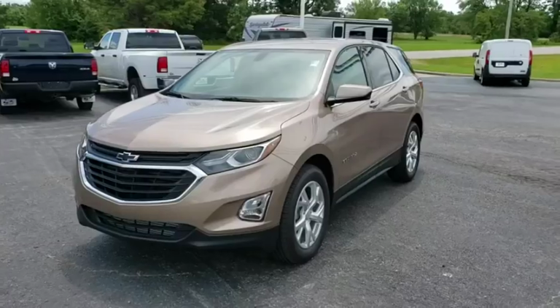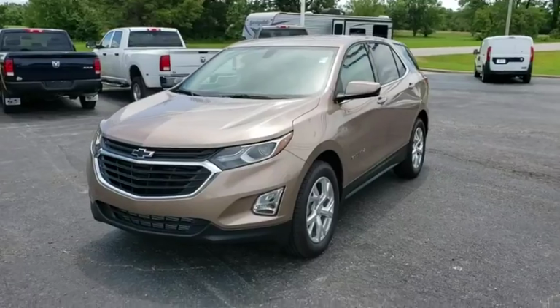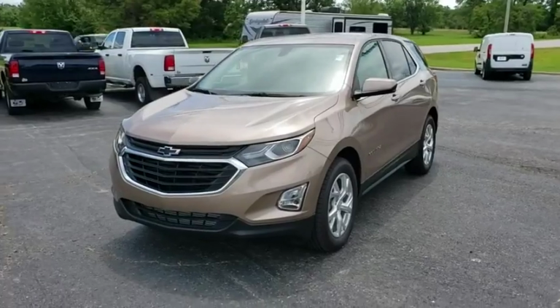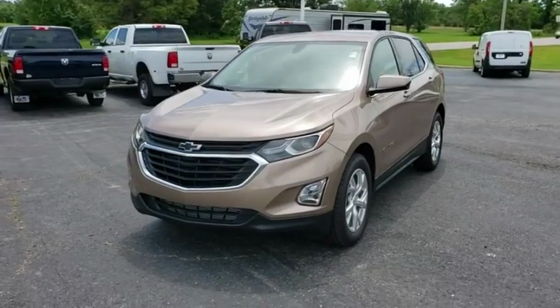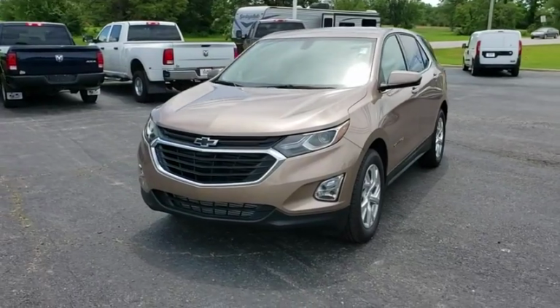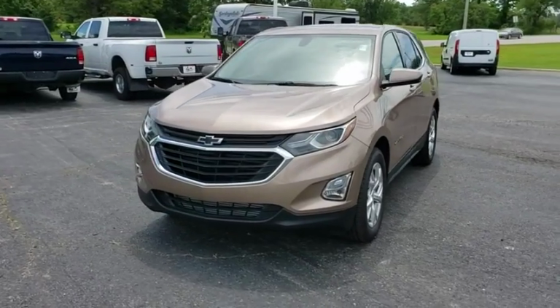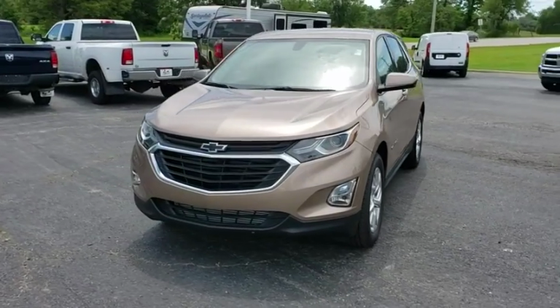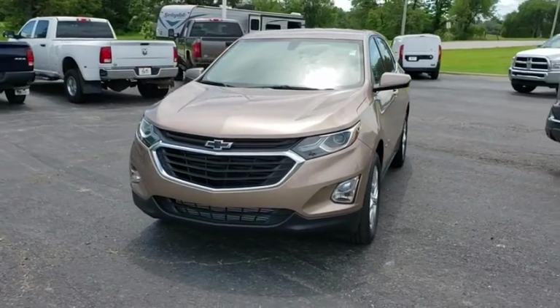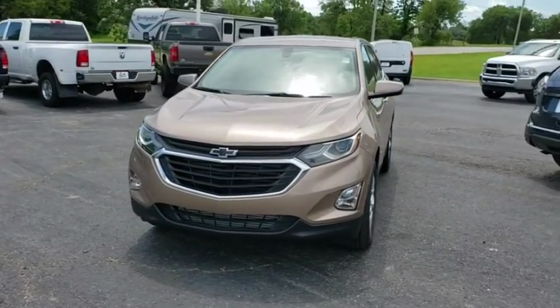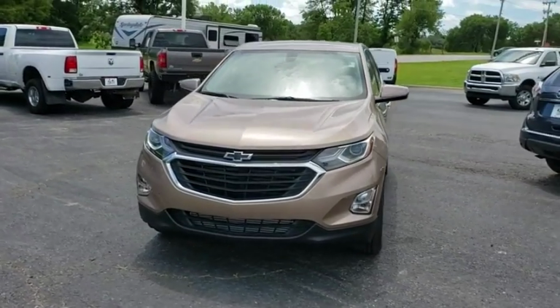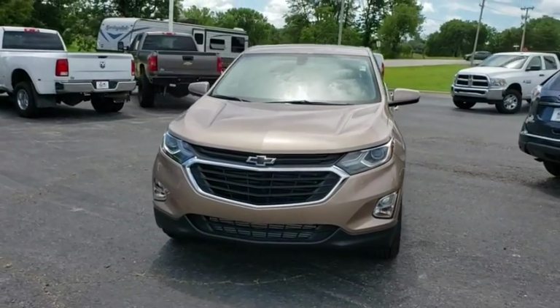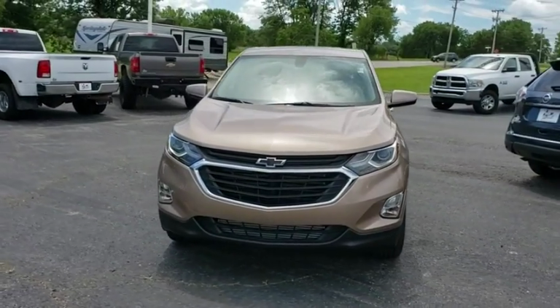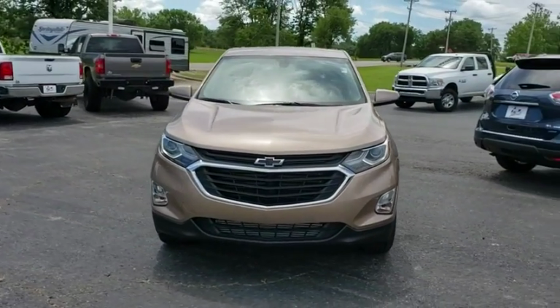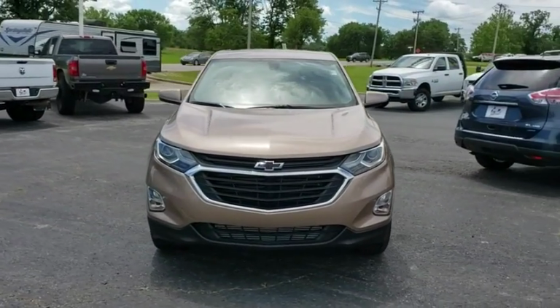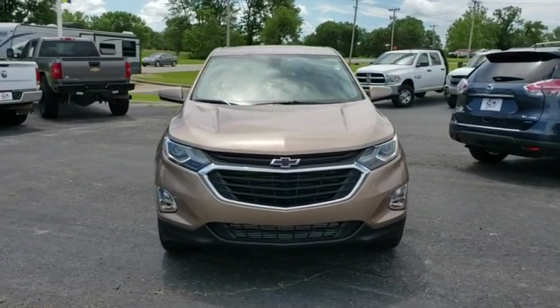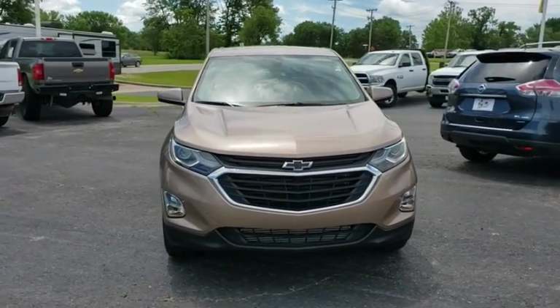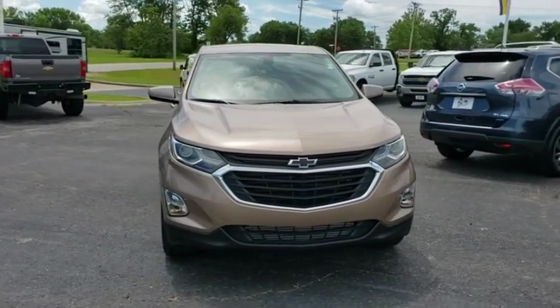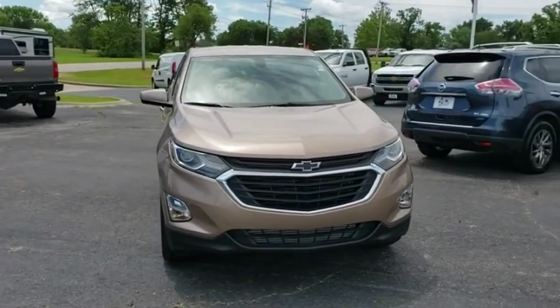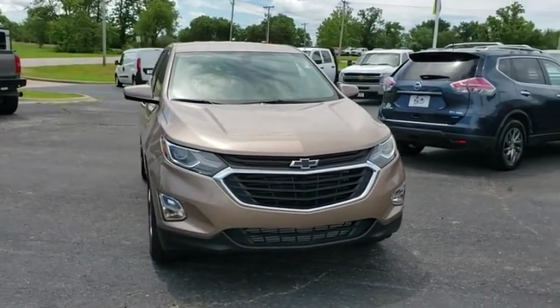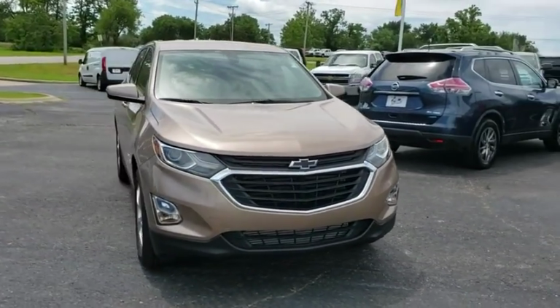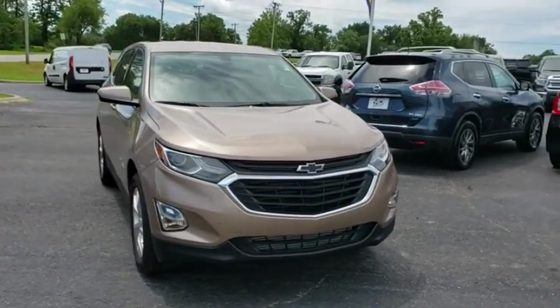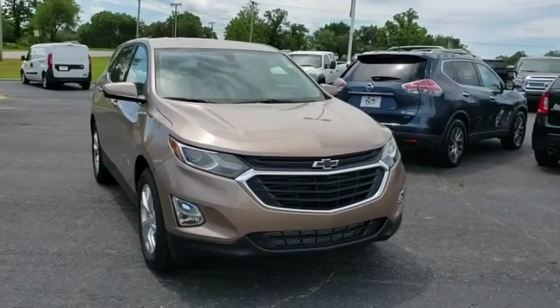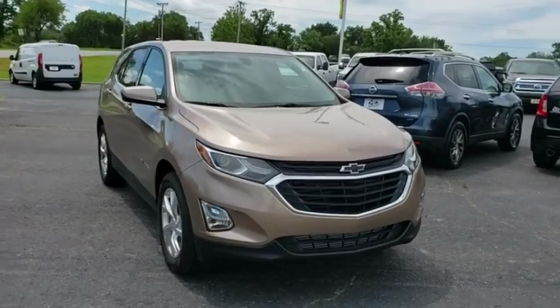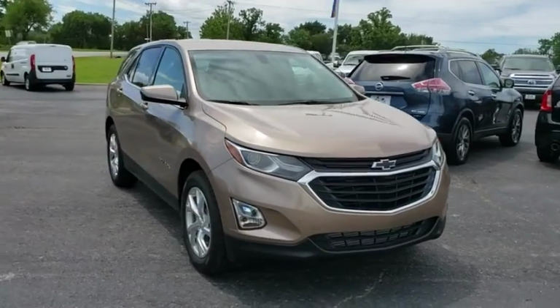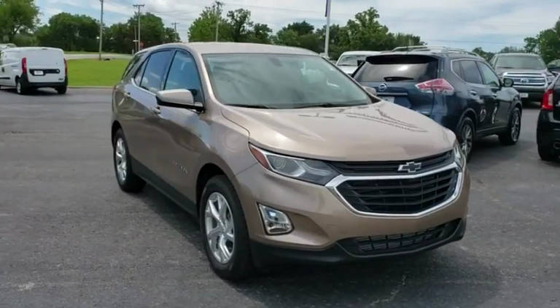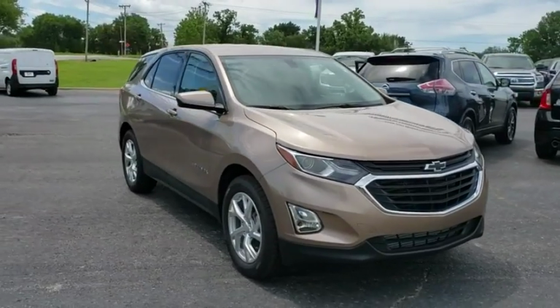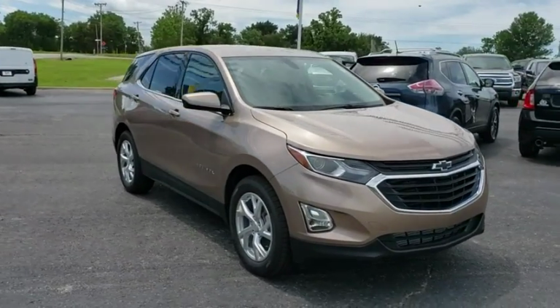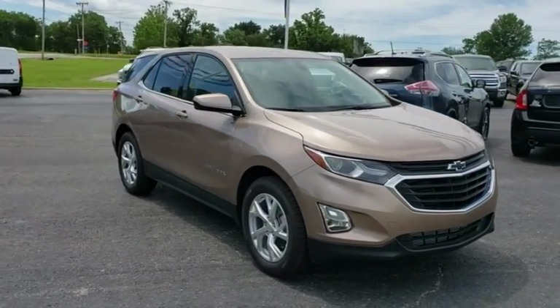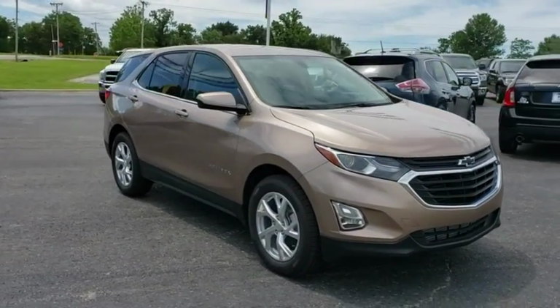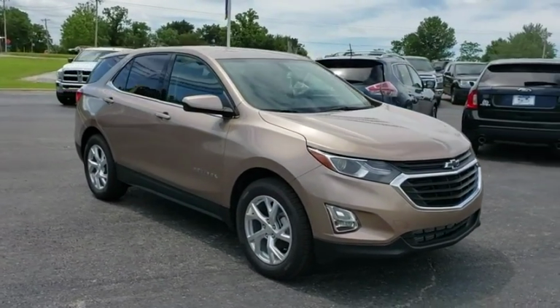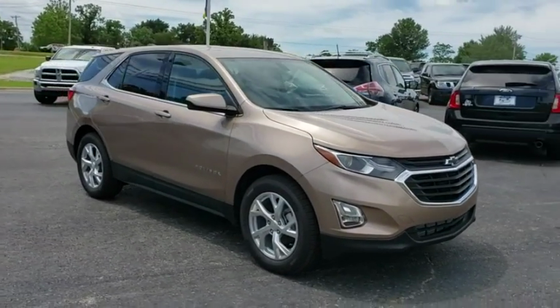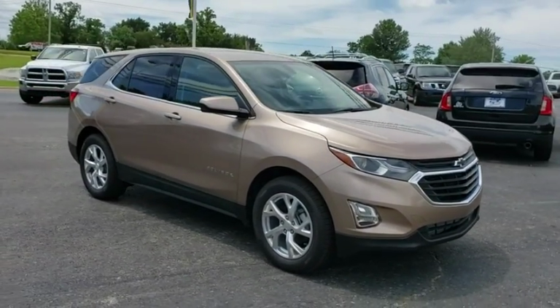Take a ride in the 2019 Chevrolet Equinox. Fuel efficiency, safety, and value — that equals the Chevy Equinox.